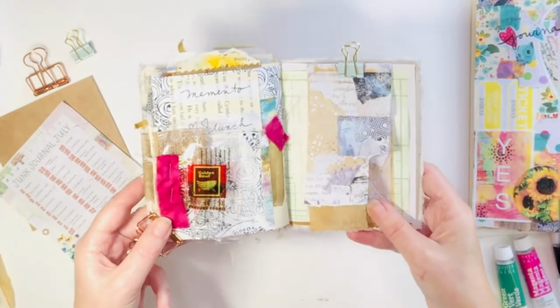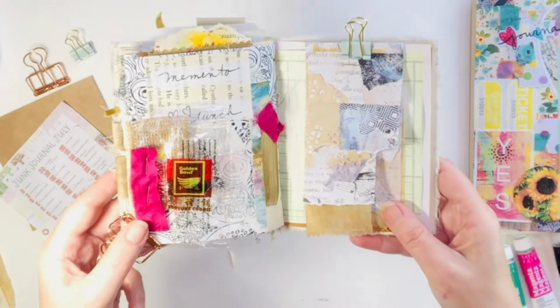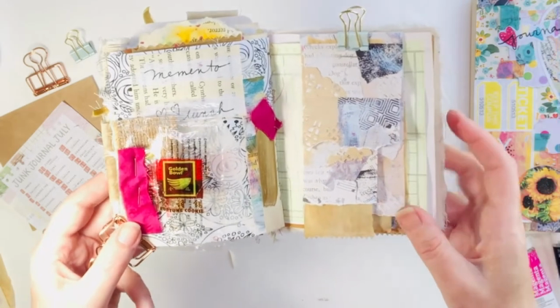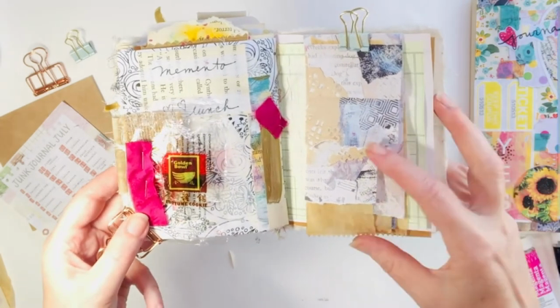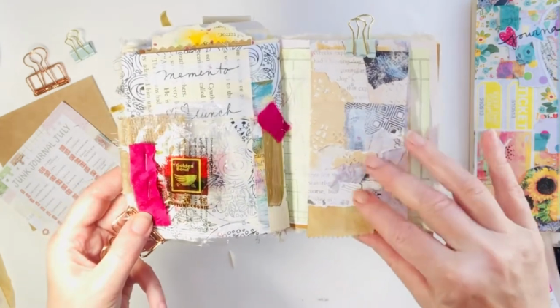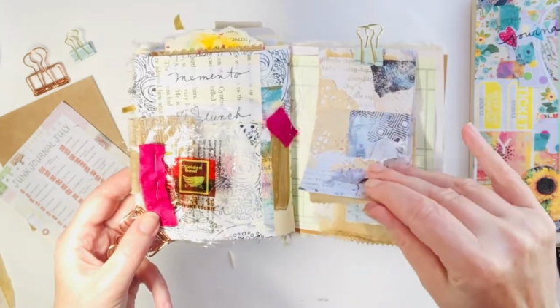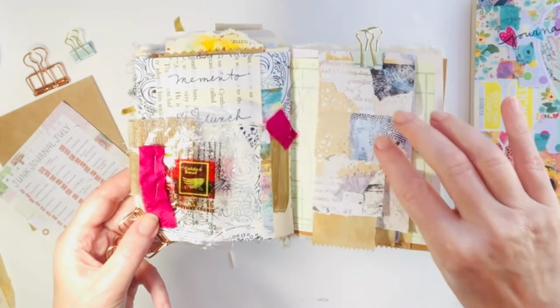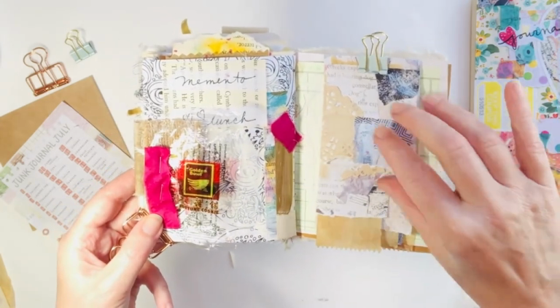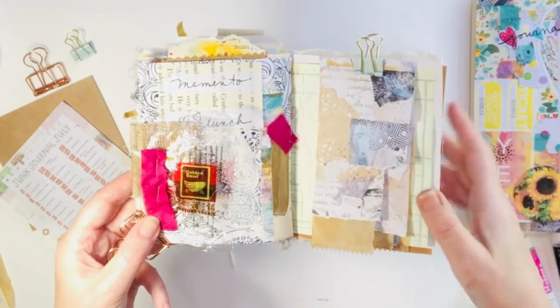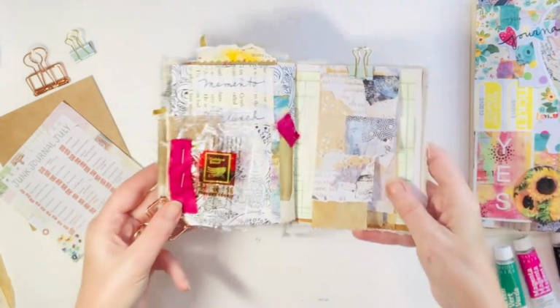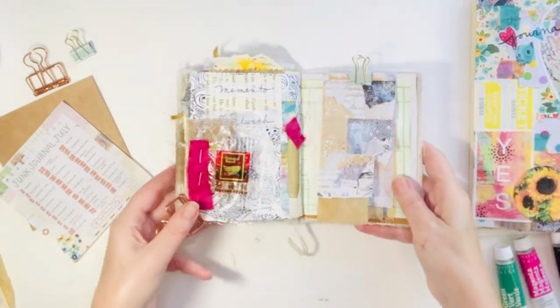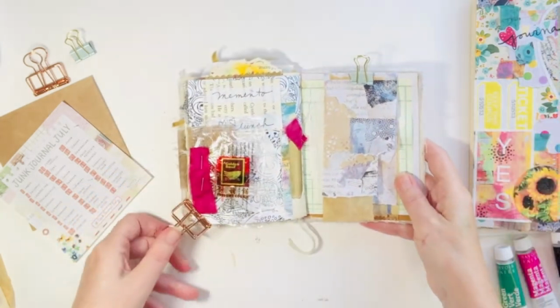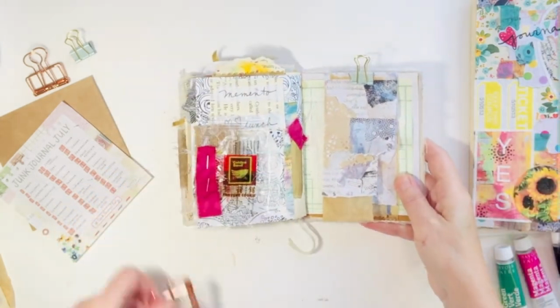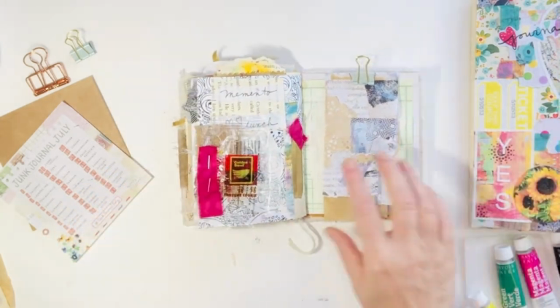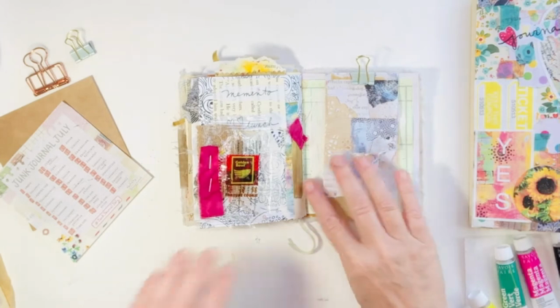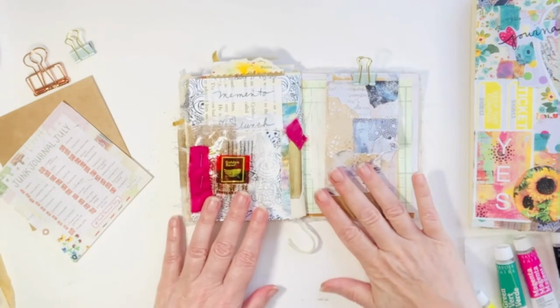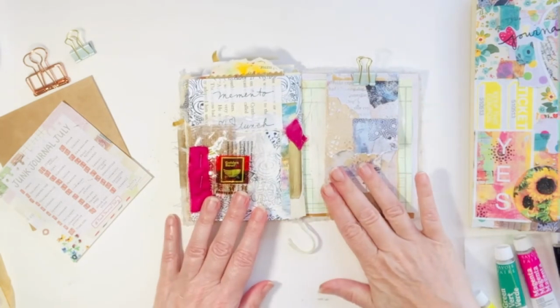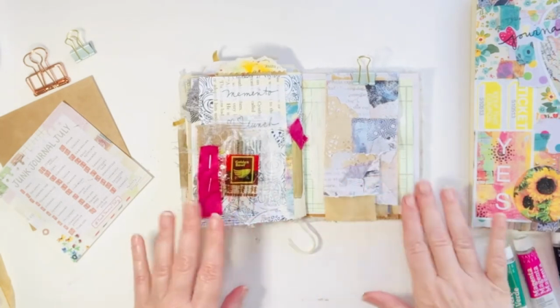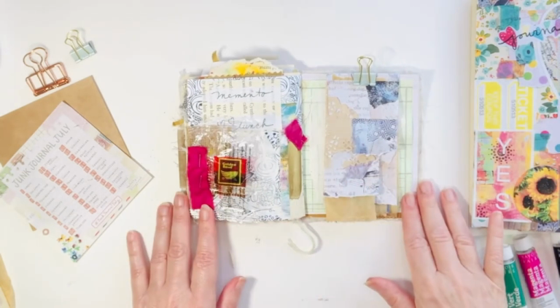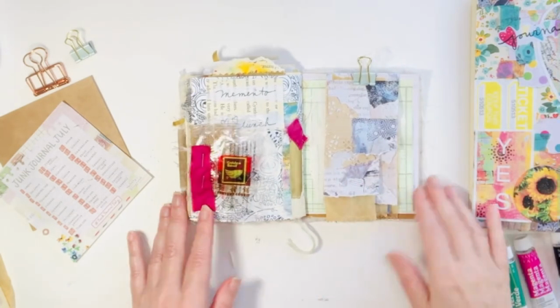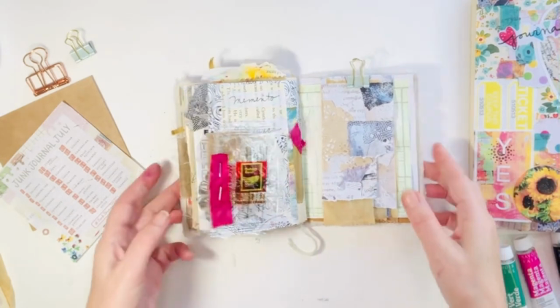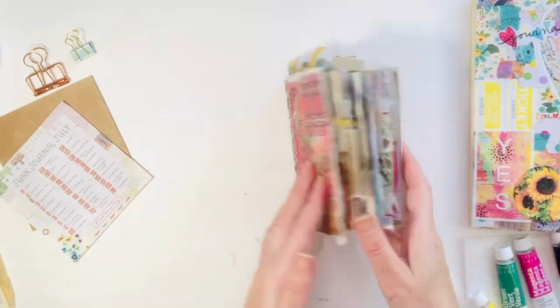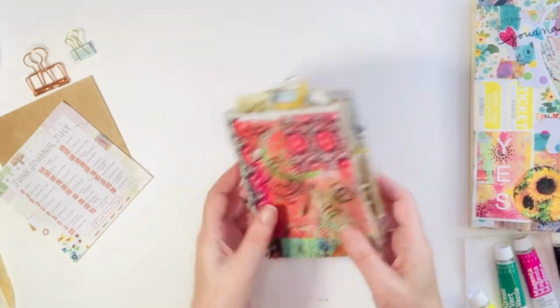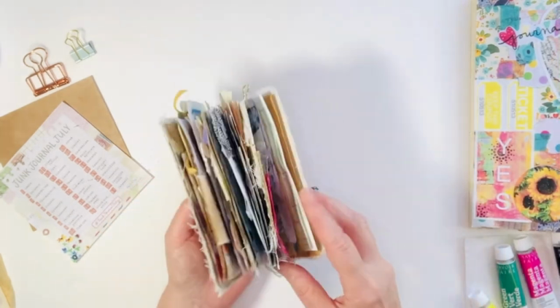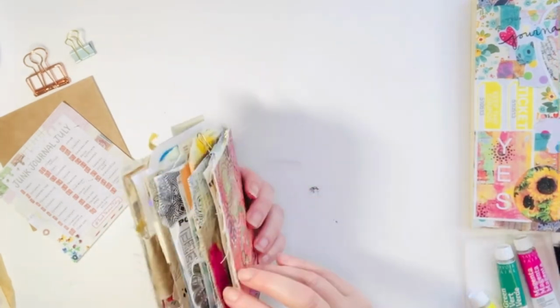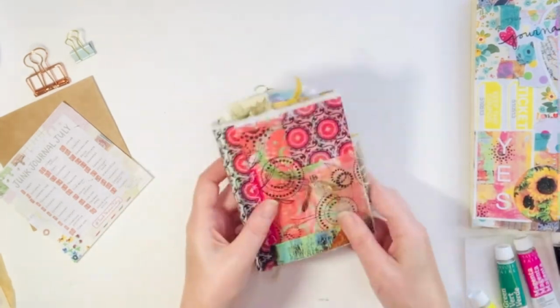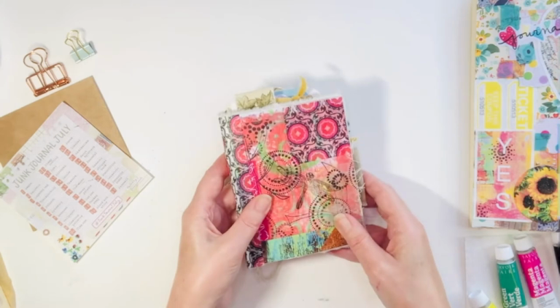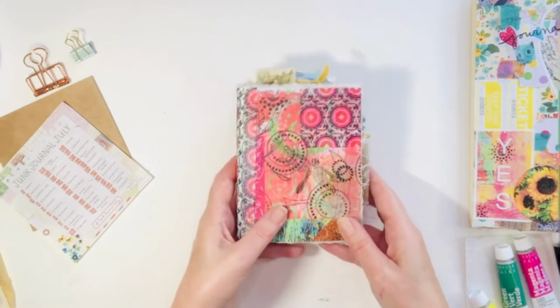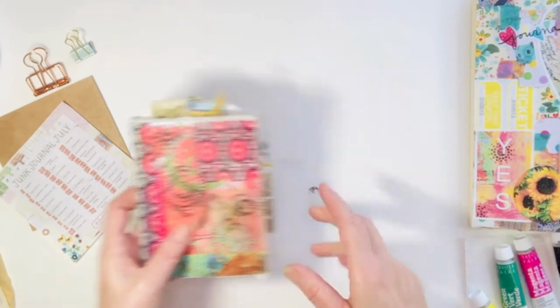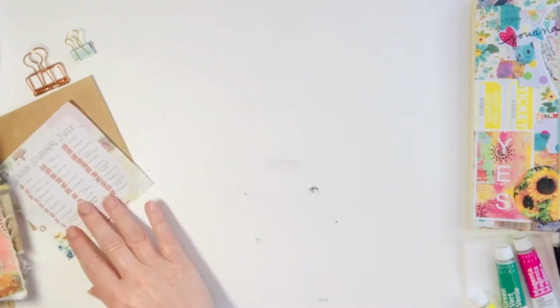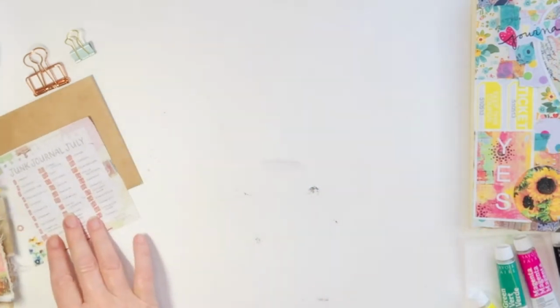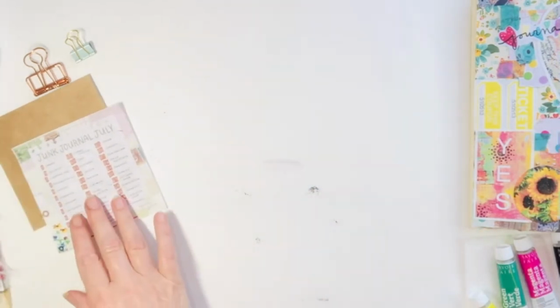Prompt 27 done, just a few more. About four more prompts and it's hard to believe, but we're getting to the end of Junk Journal July.